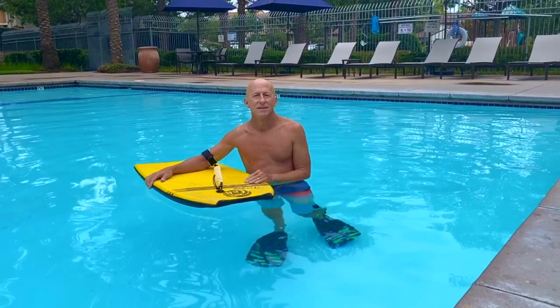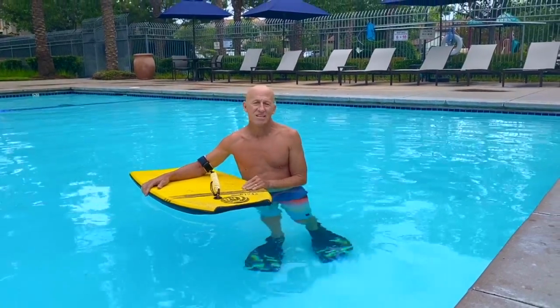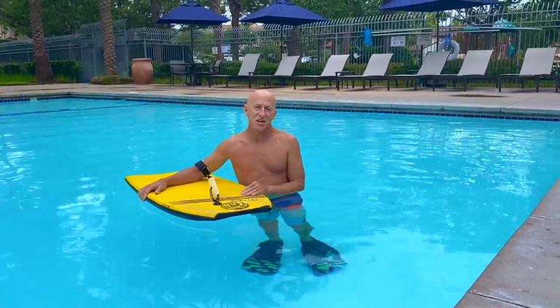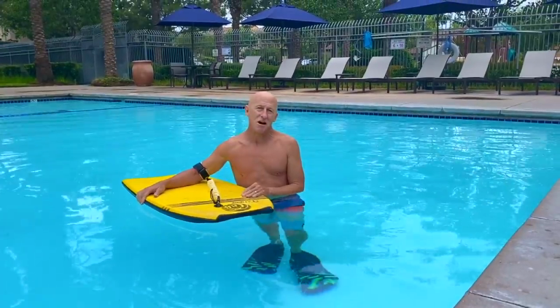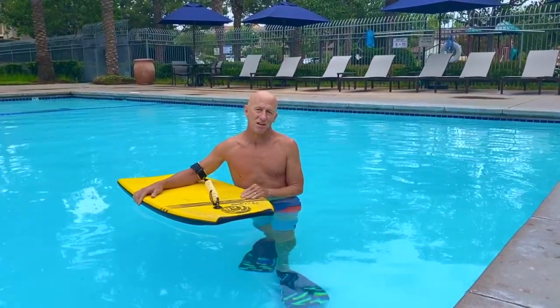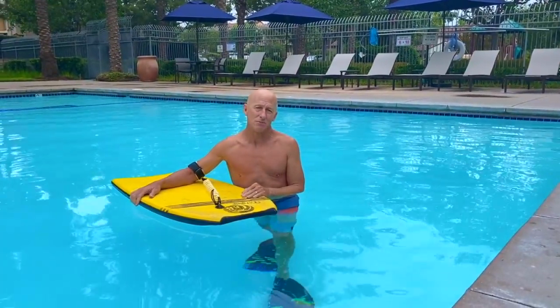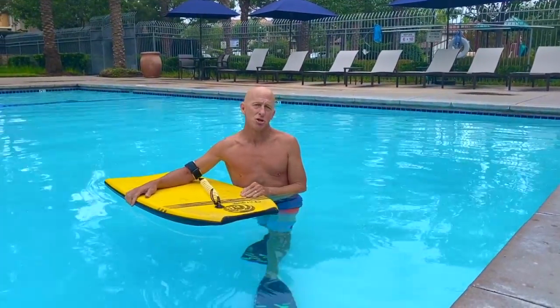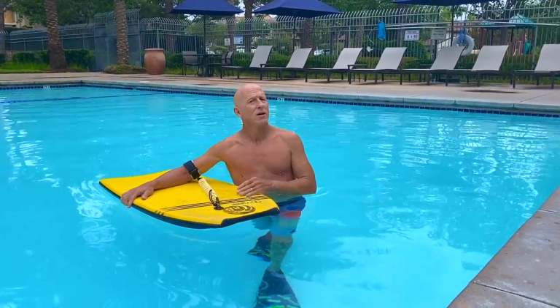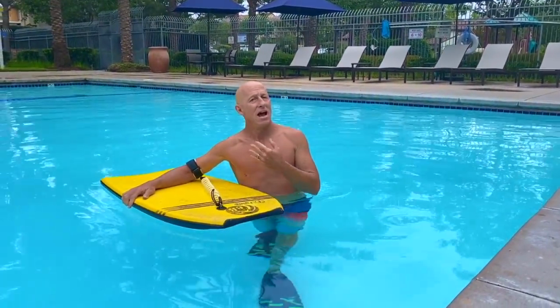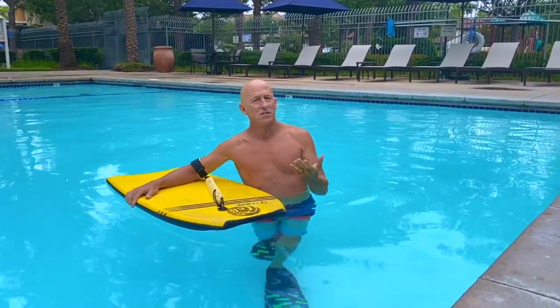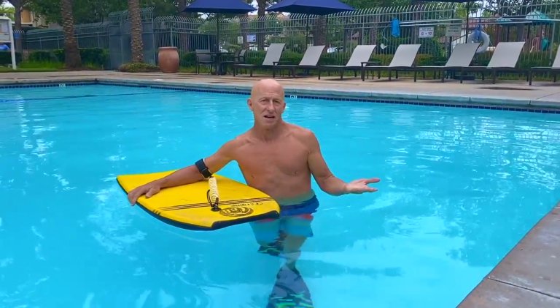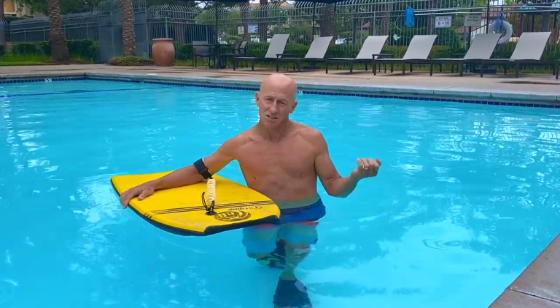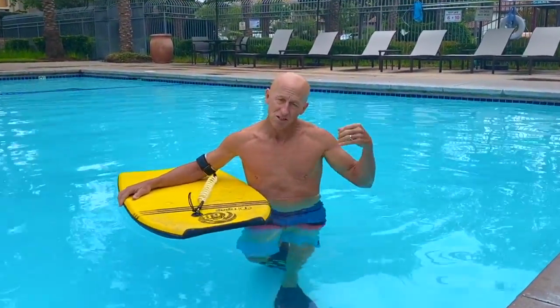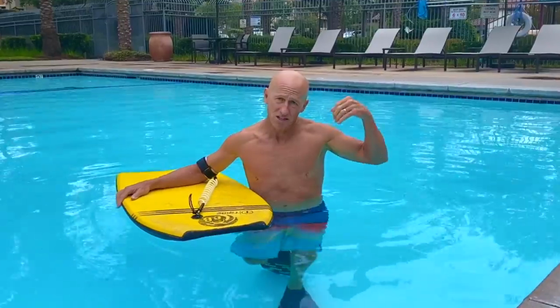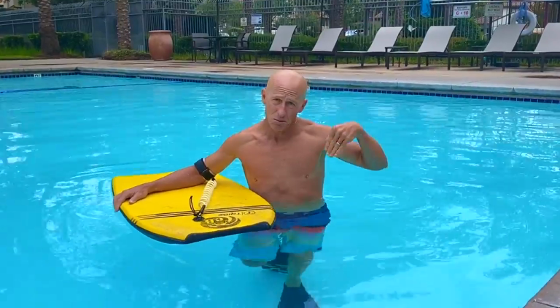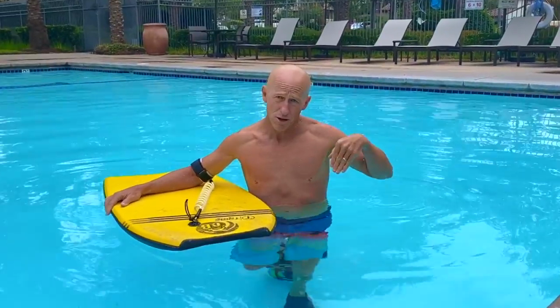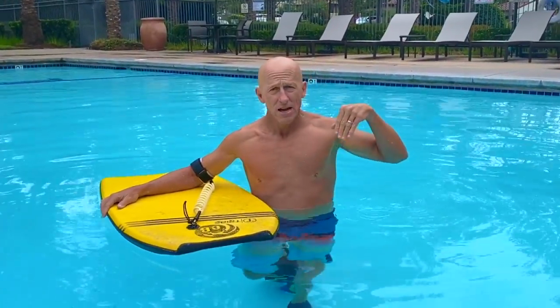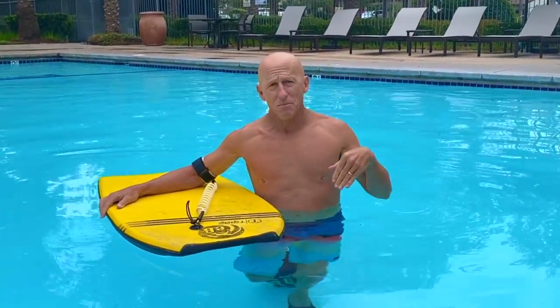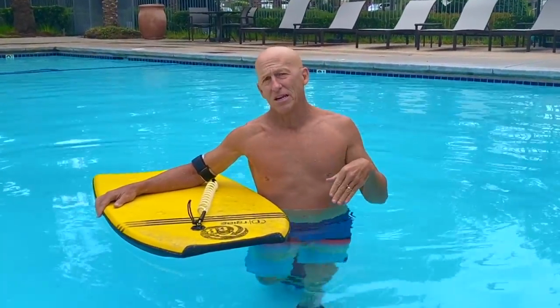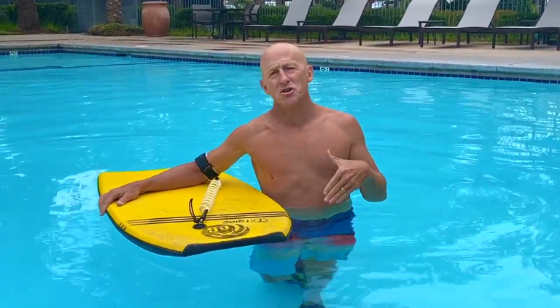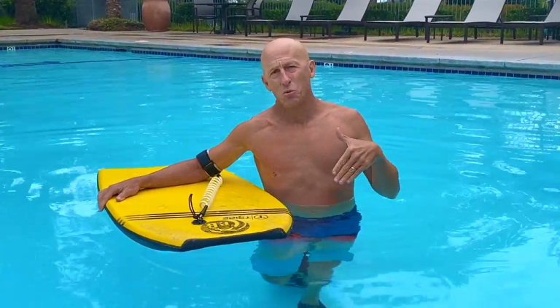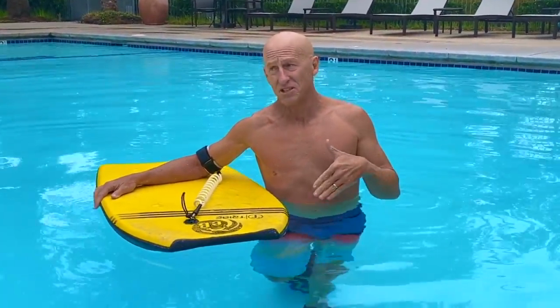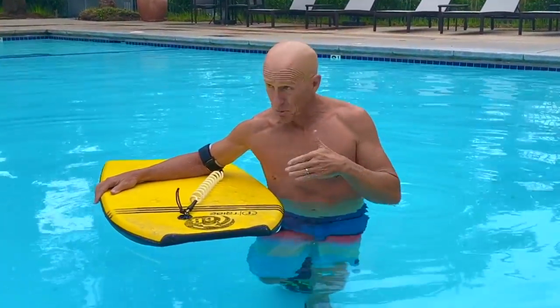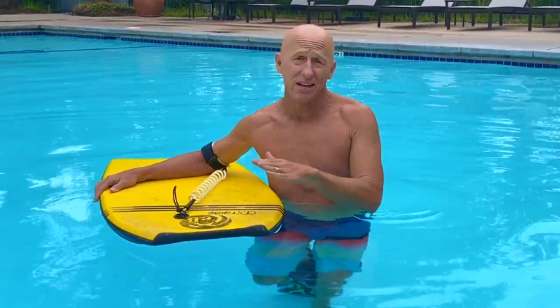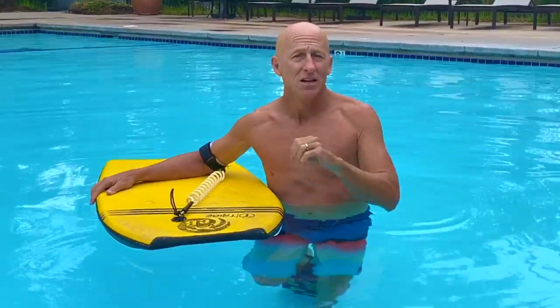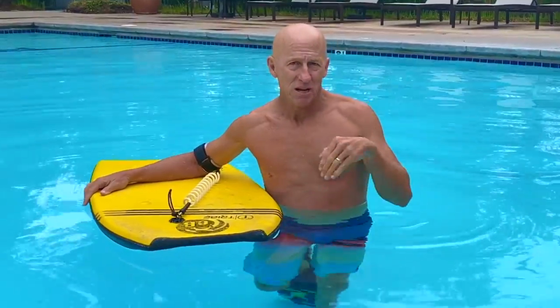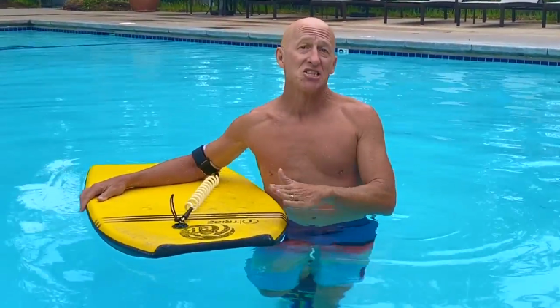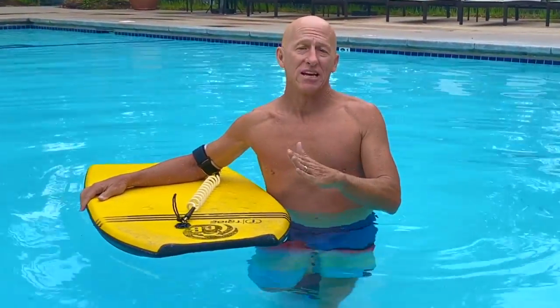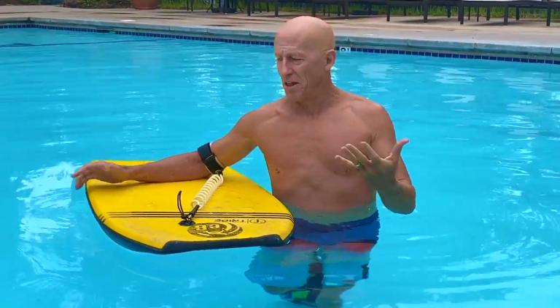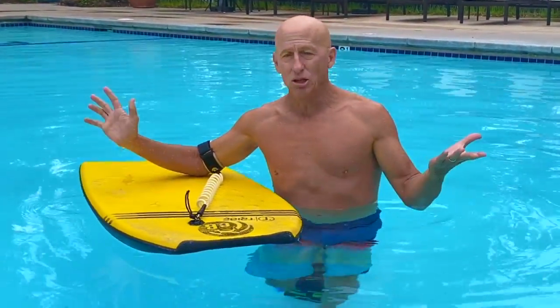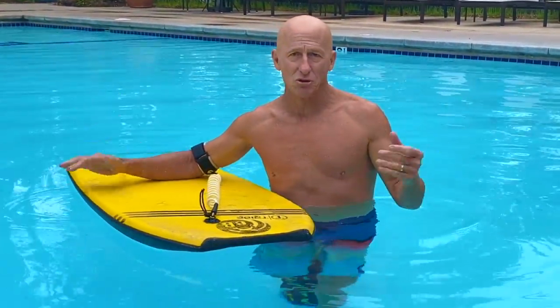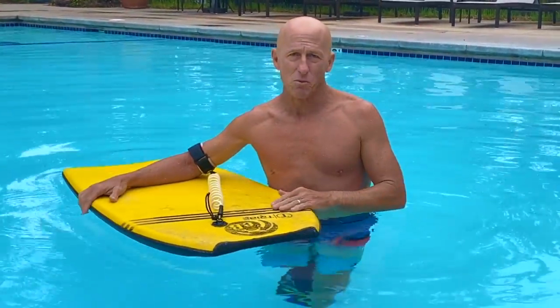Hey guys, Jay with ebodyboarding.com to show you how to duck dive. Duck diving is a way to sink your board and body underneath the waves as you're paddling out to make it easier to get out without losing grip of your board.